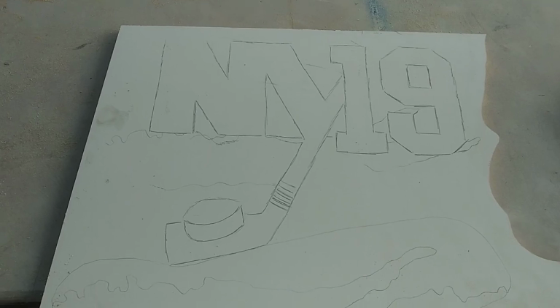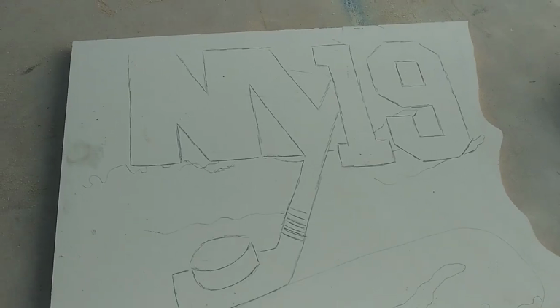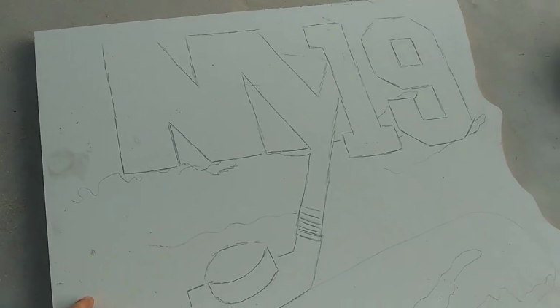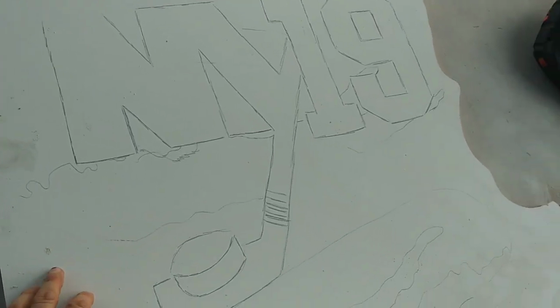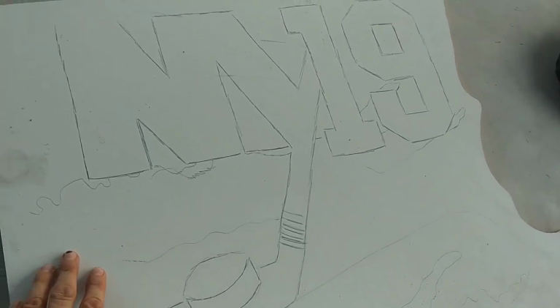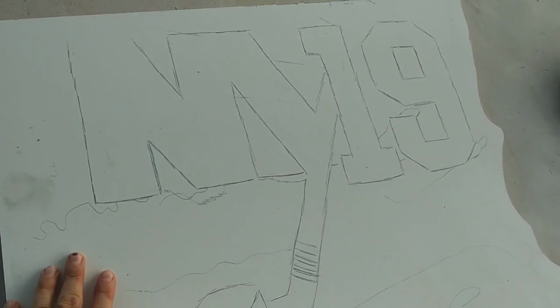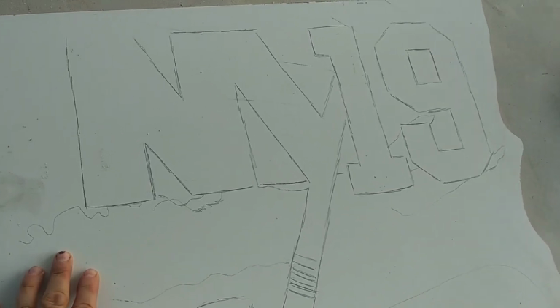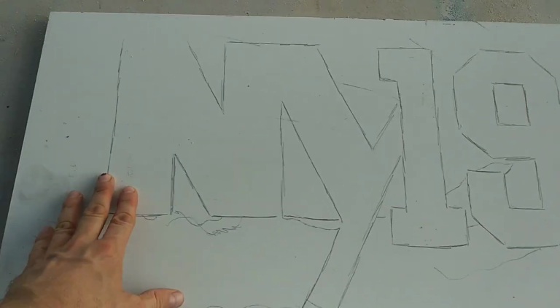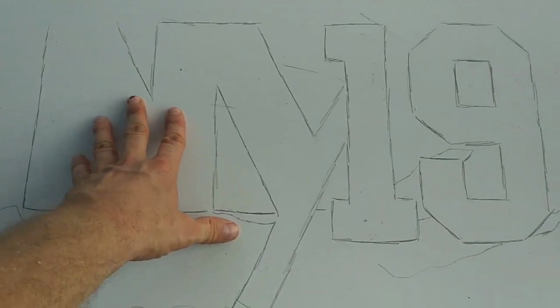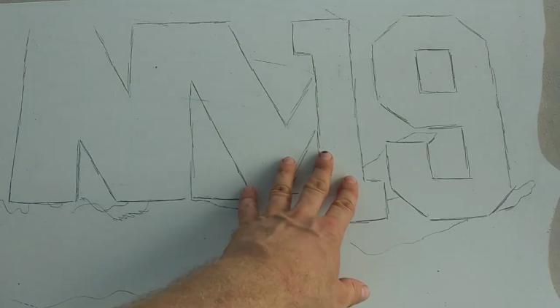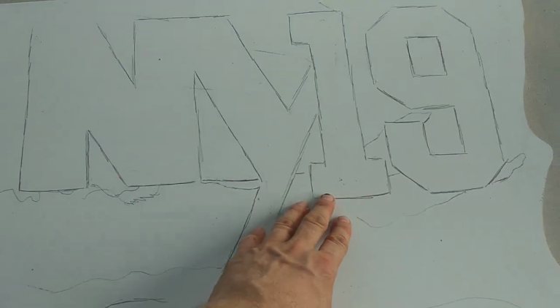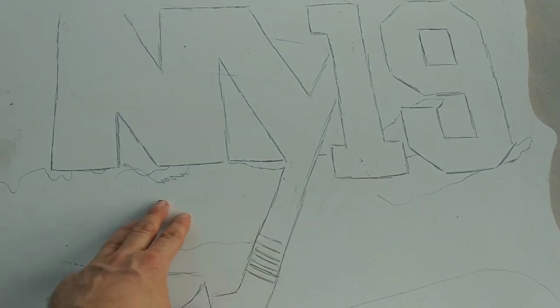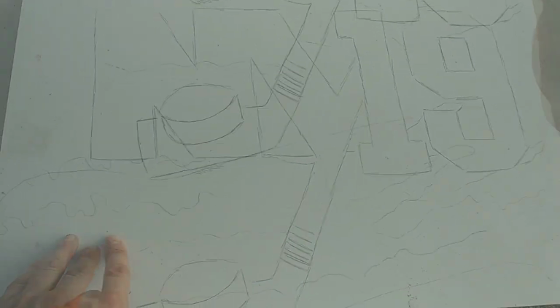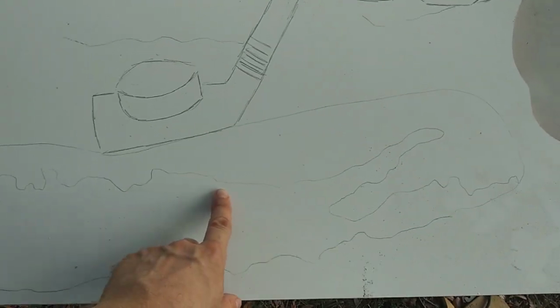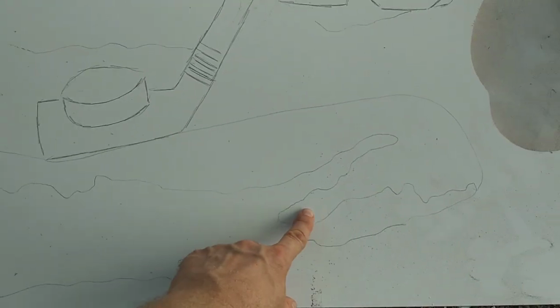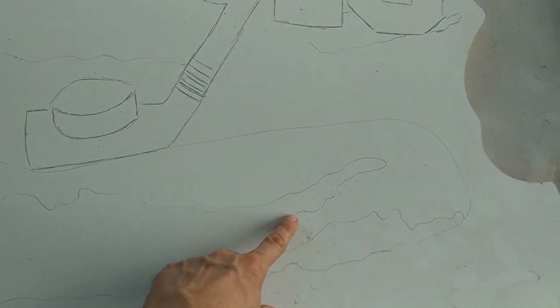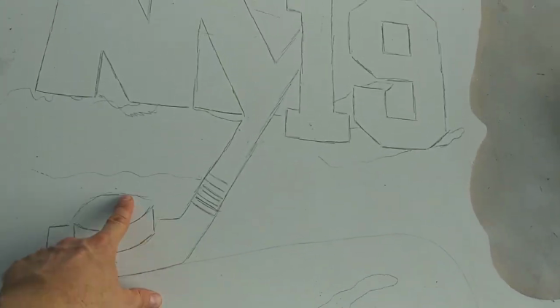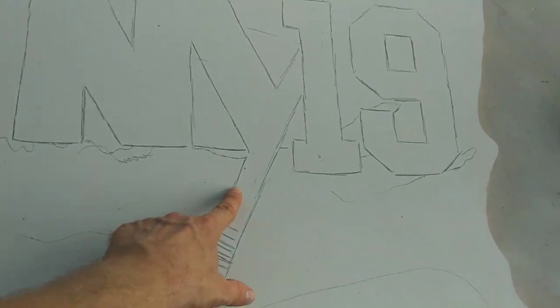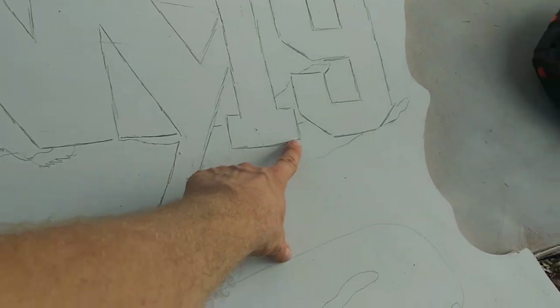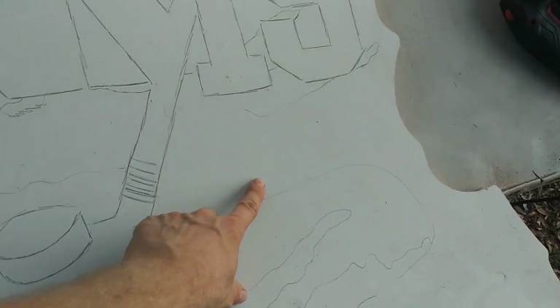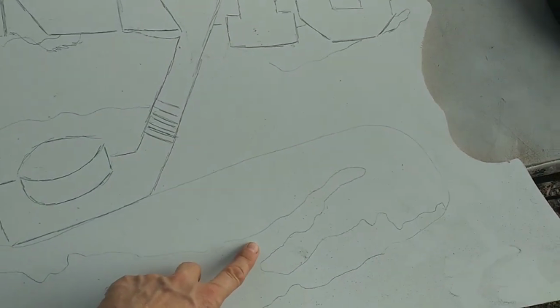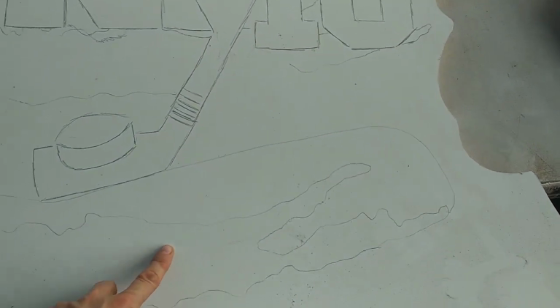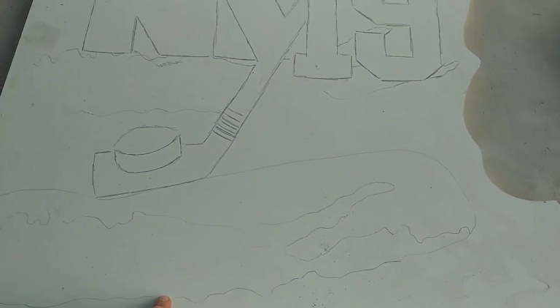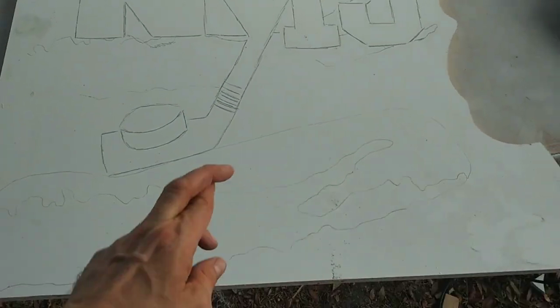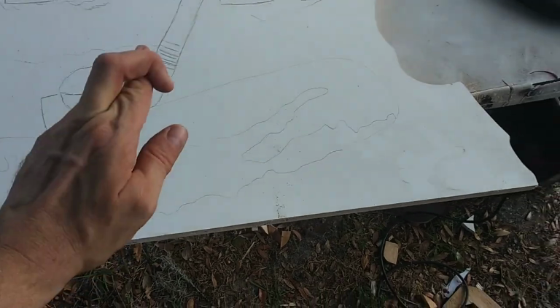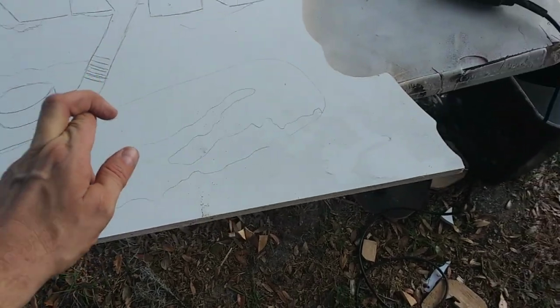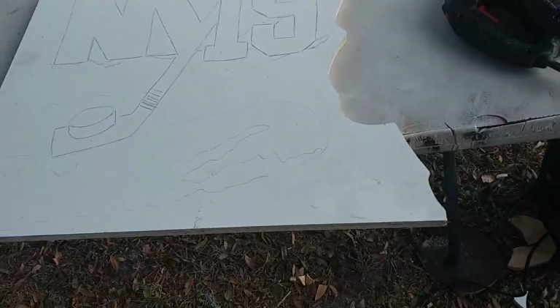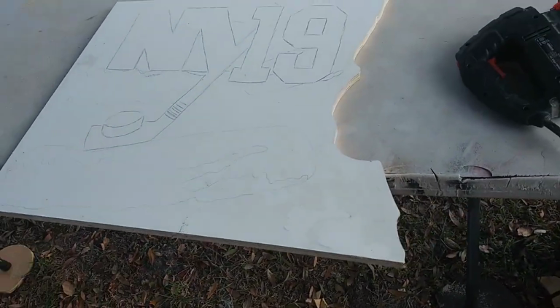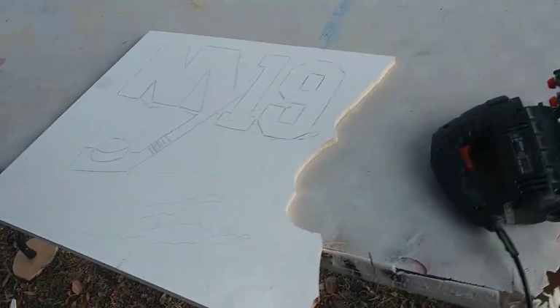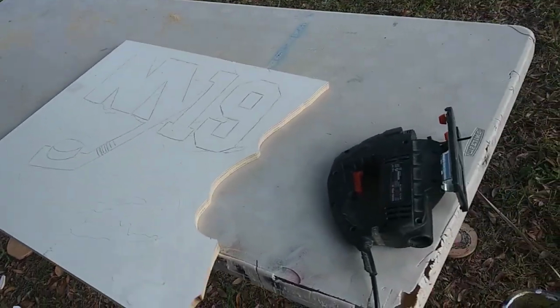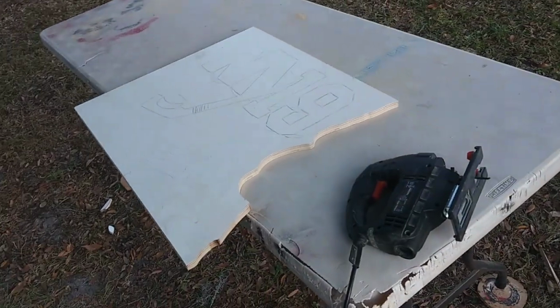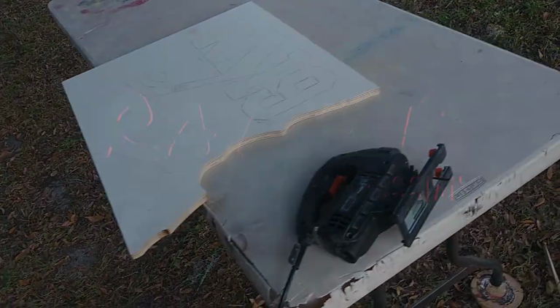Alright, this one is a request from one of my viewers. So it's New York 19 and behind it is an island and it goes somewhere there. I'm not sure how exactly we're gonna do it yet, but we'll cross our fingers and see. But we'll start cutting.